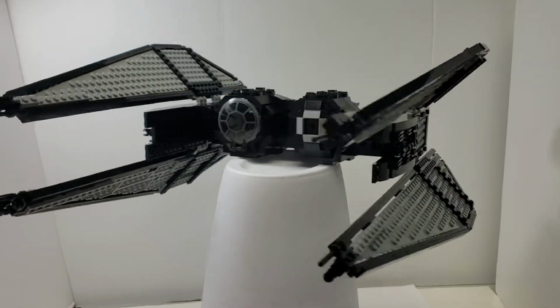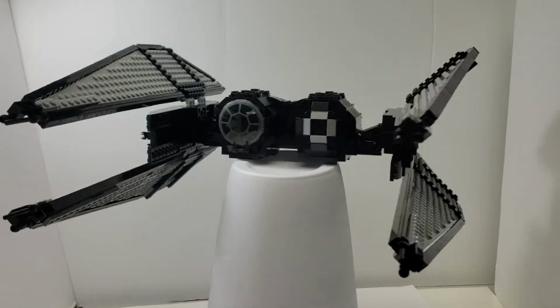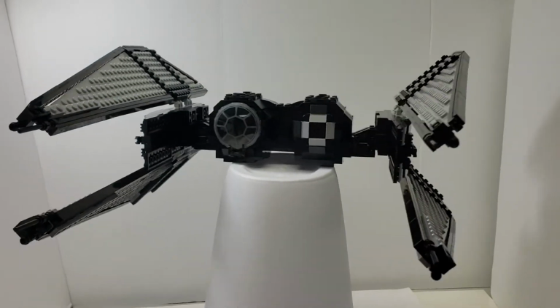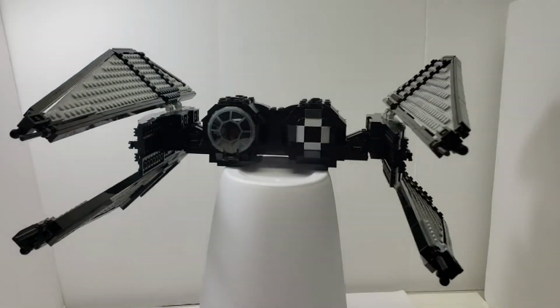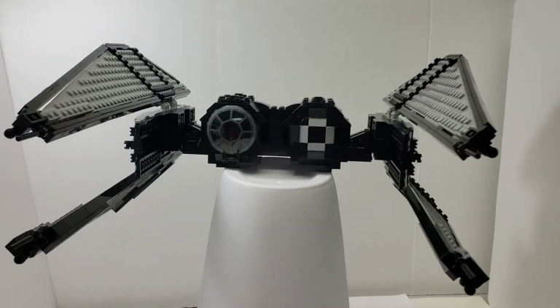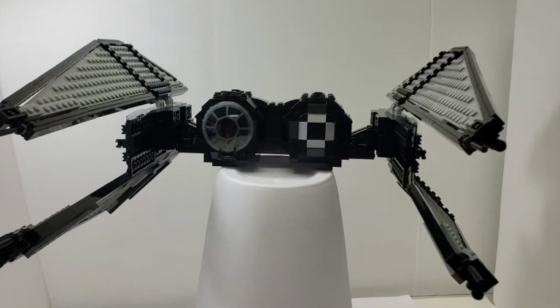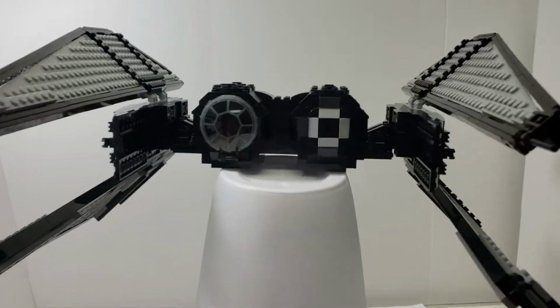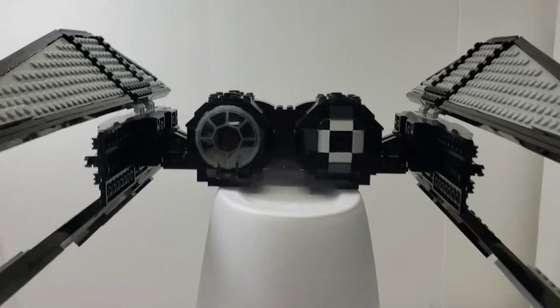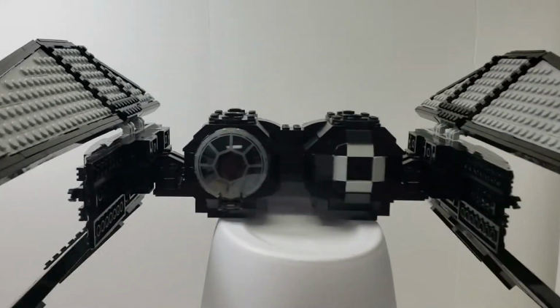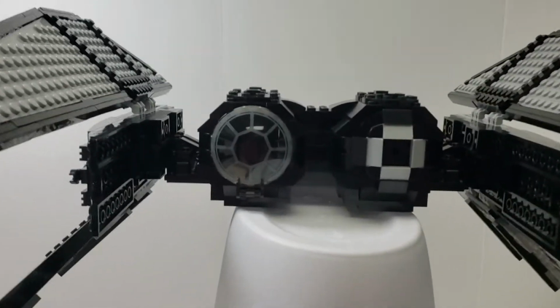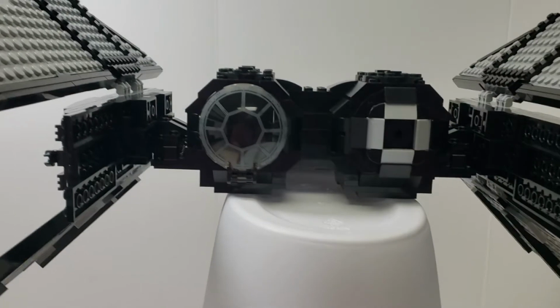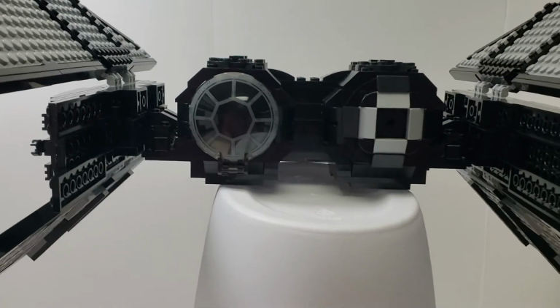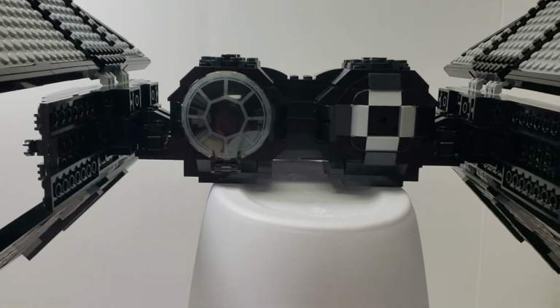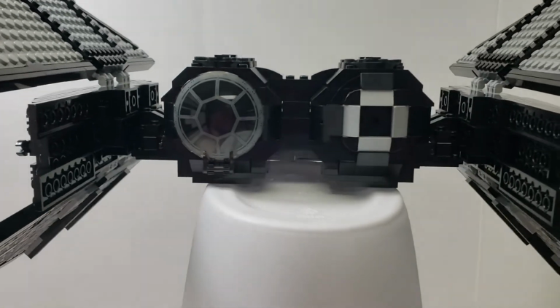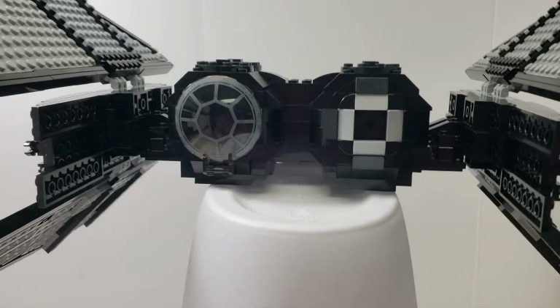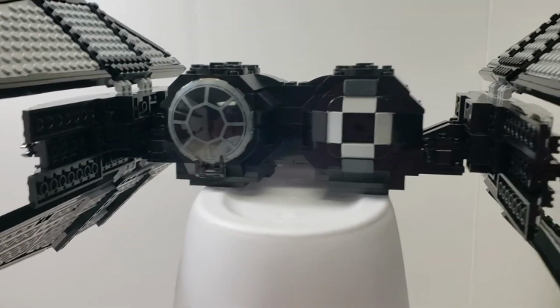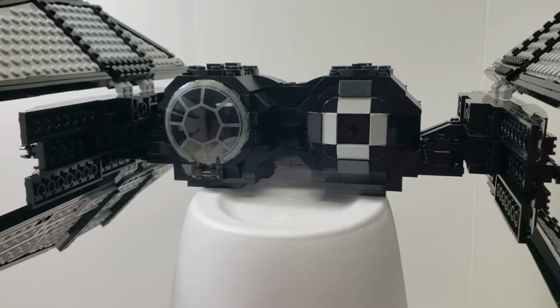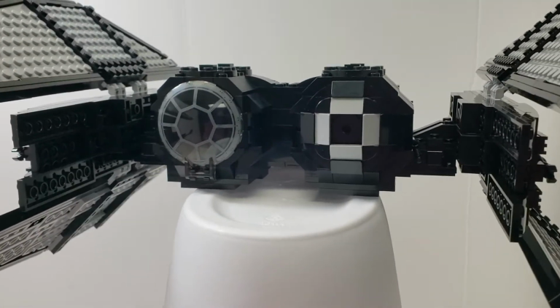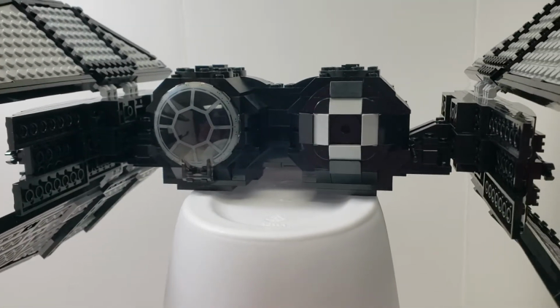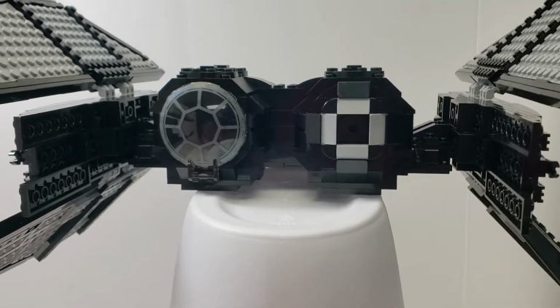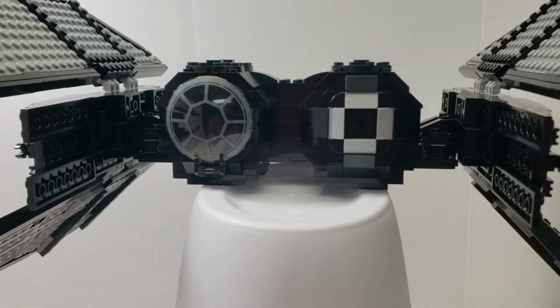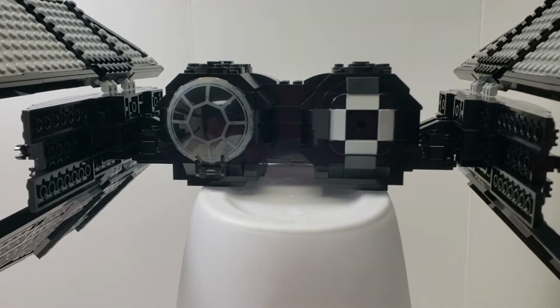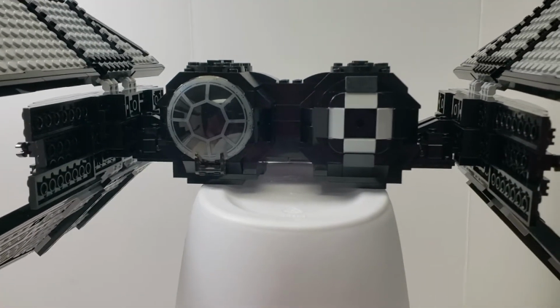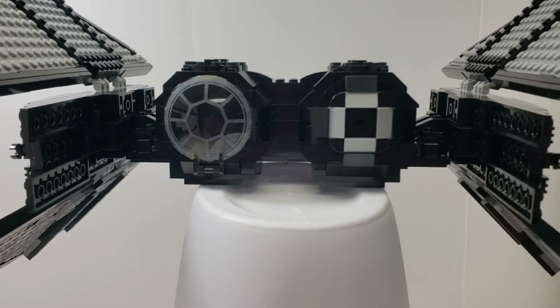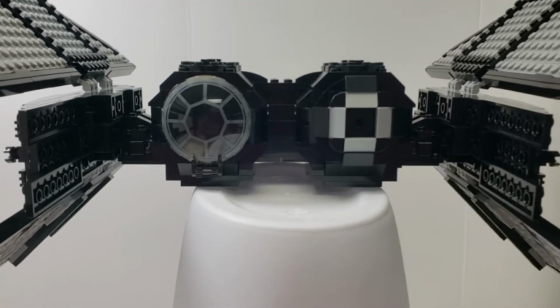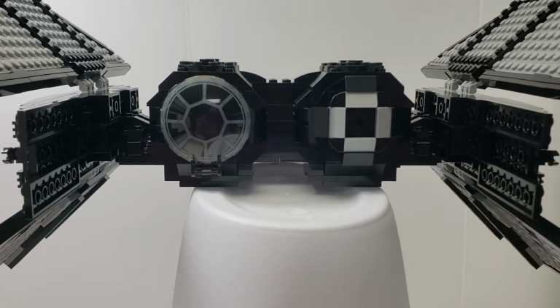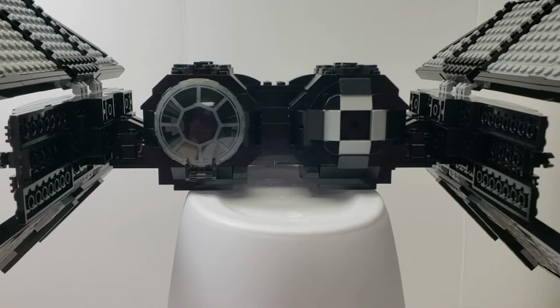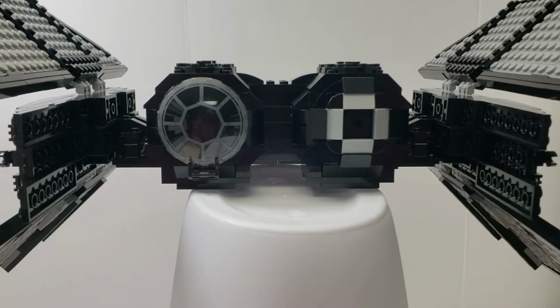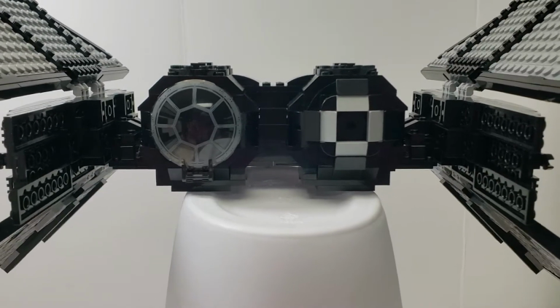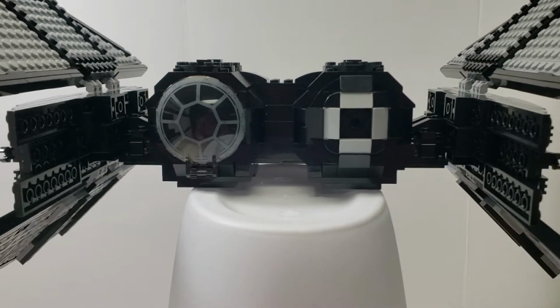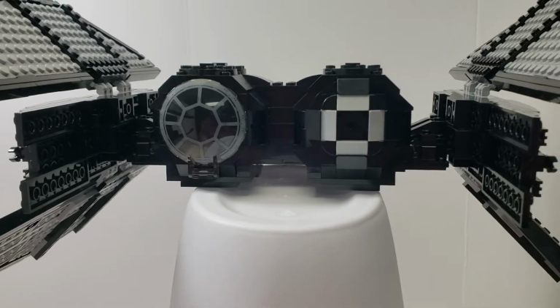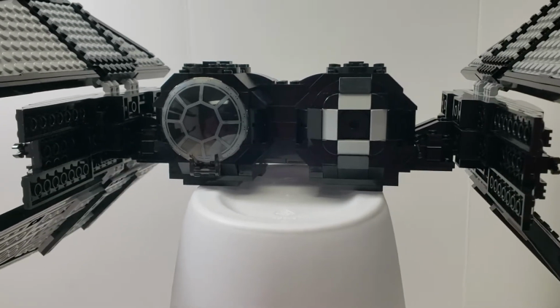You can see the front there has the cockpit and the weapon launcher, which I'm assuming is bombs, missiles, concussions, all that kind of stuff.